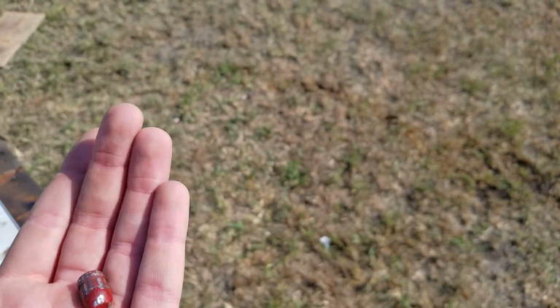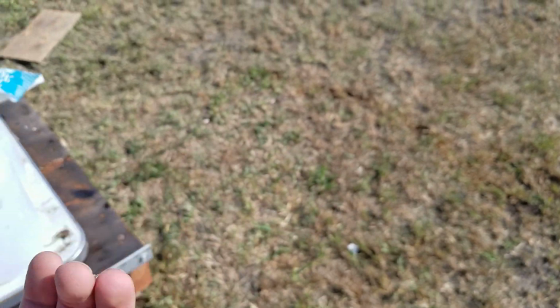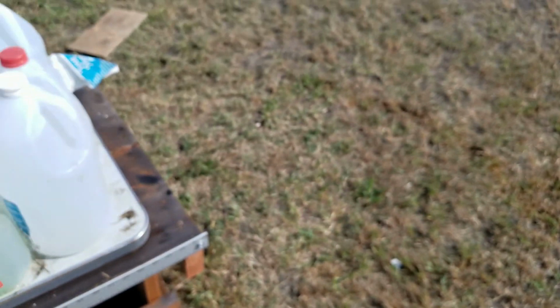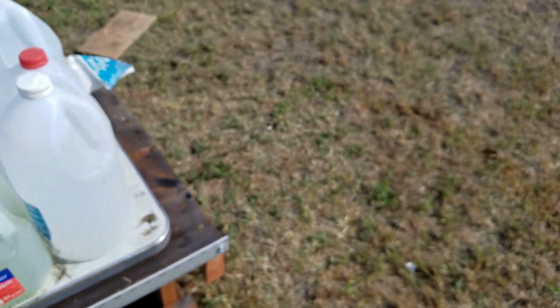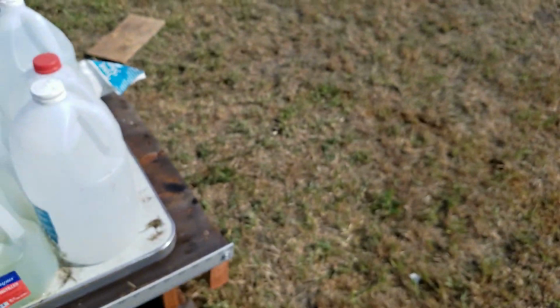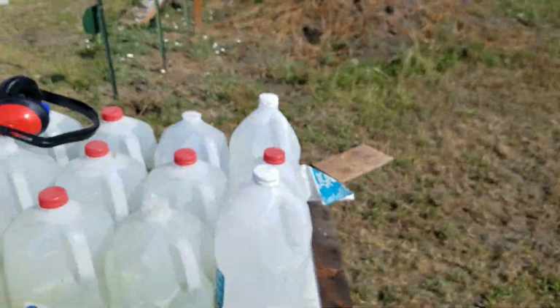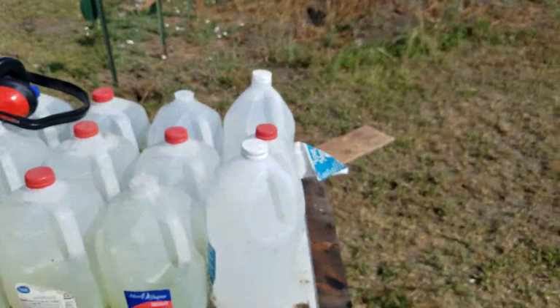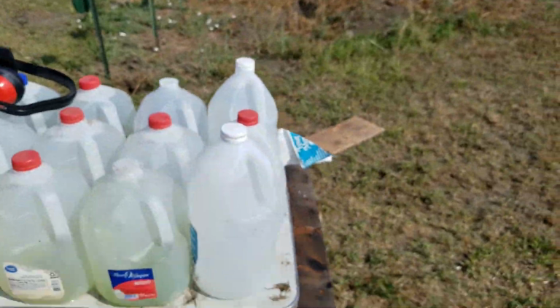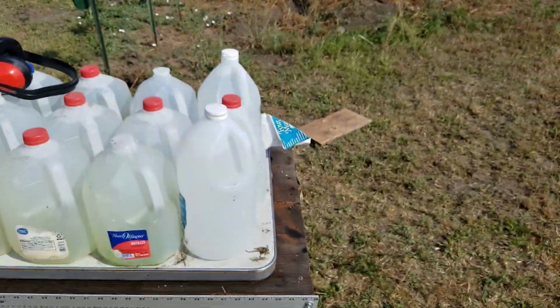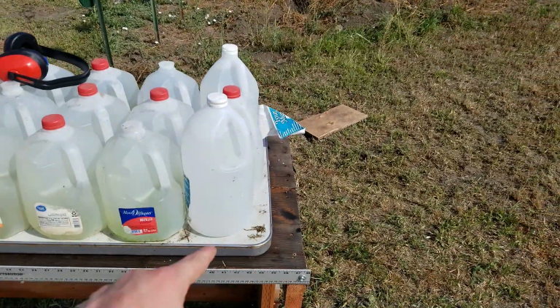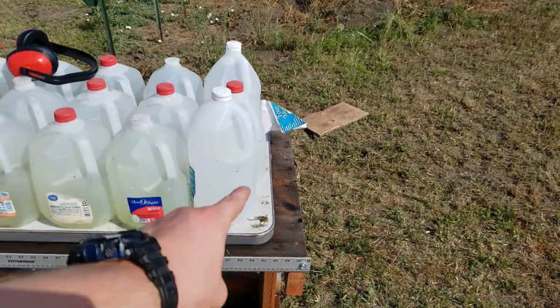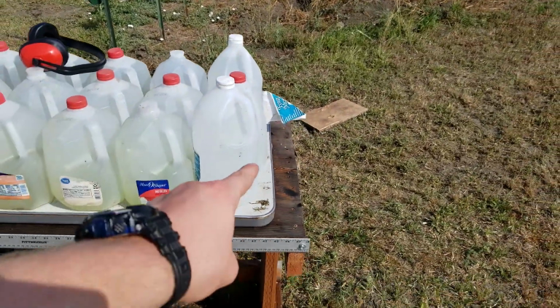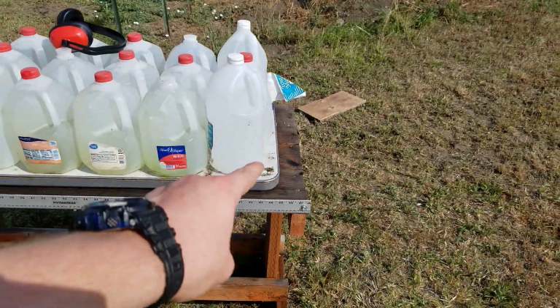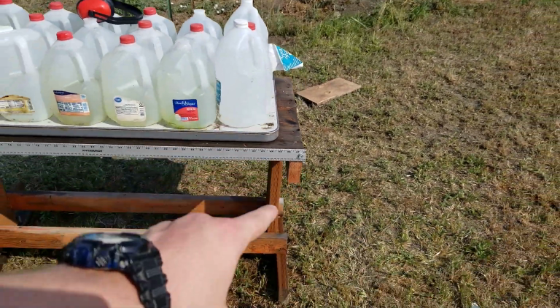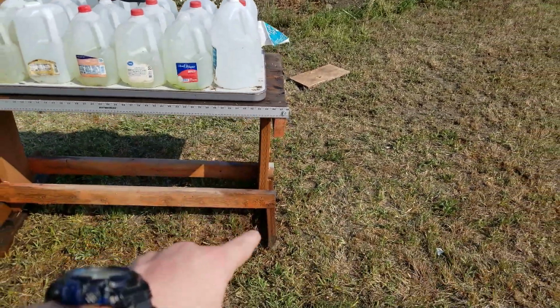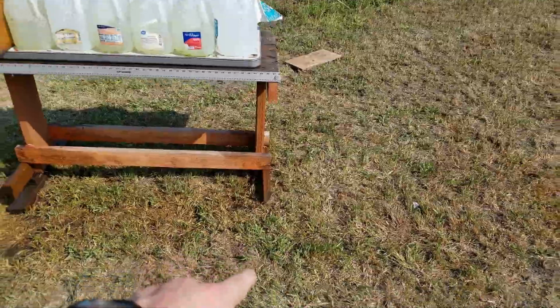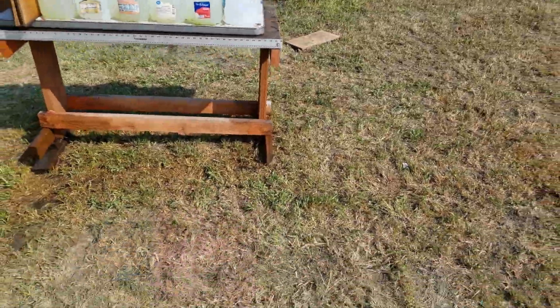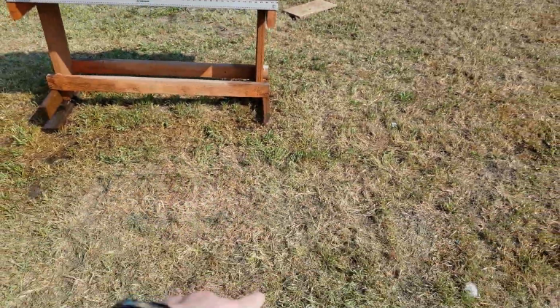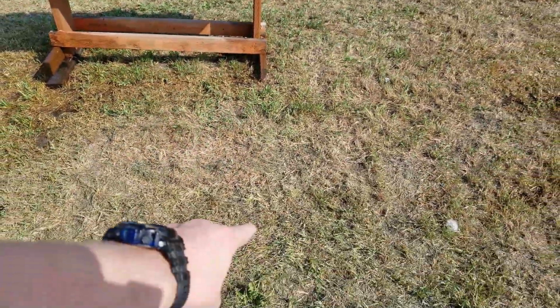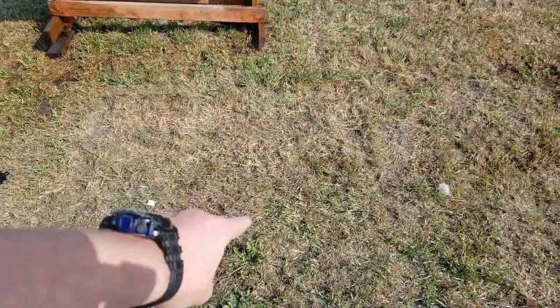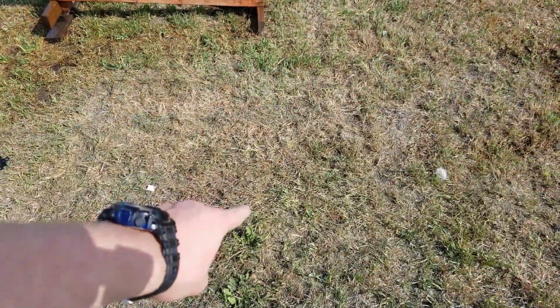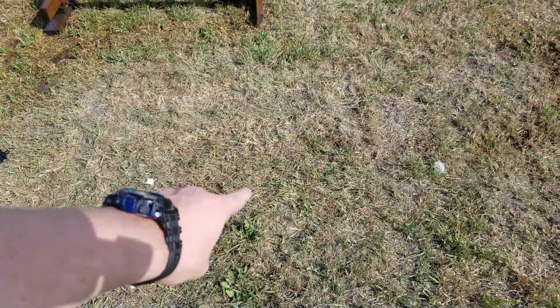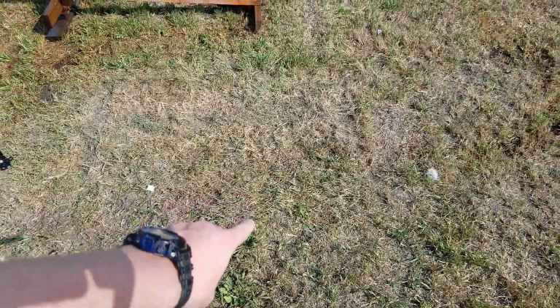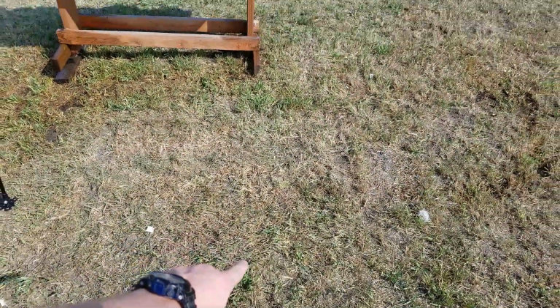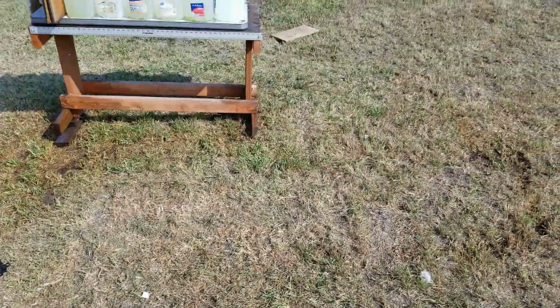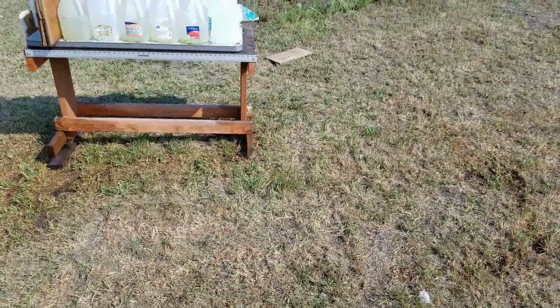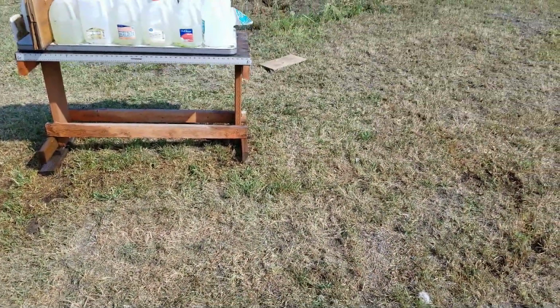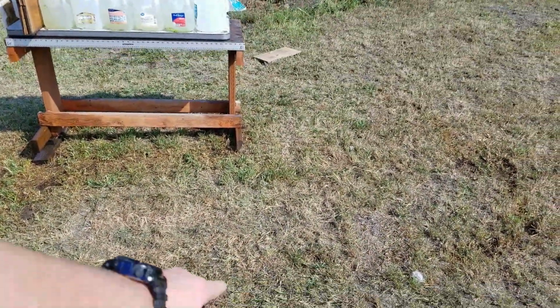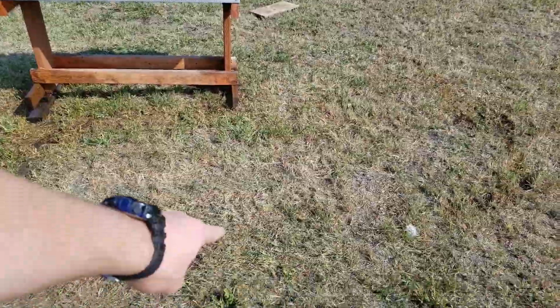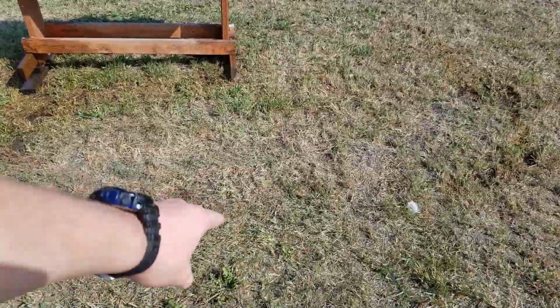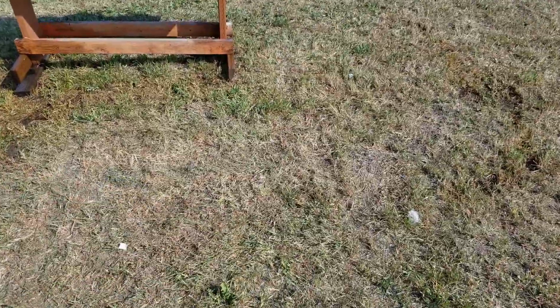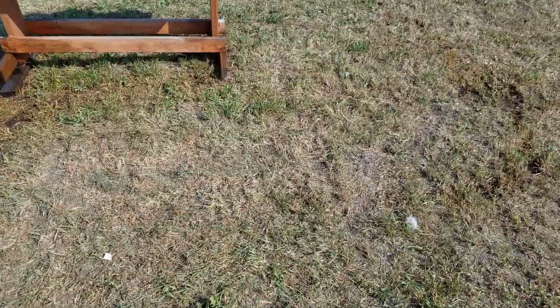On the bright side, we did find one of the bullets — that was the .40 that we tested last time. Told you it would show up. I'm going to put that one in the pocket.